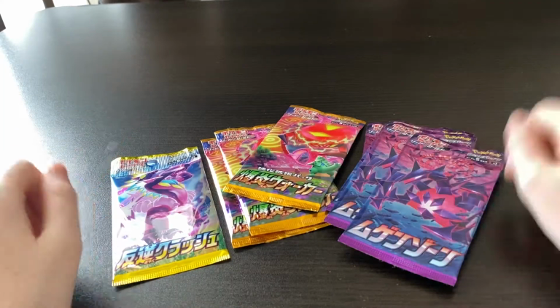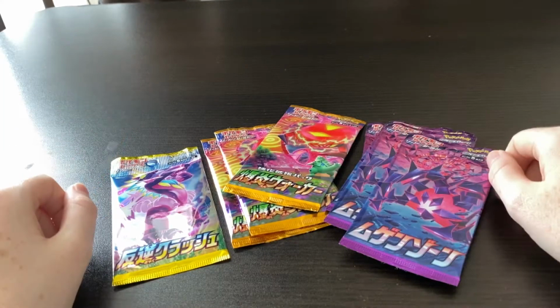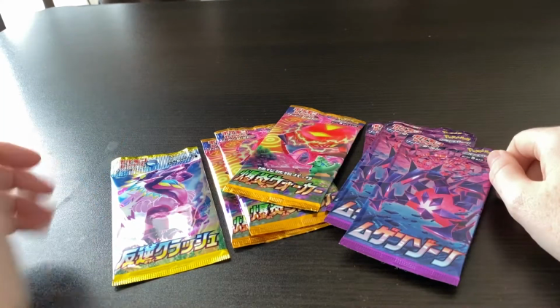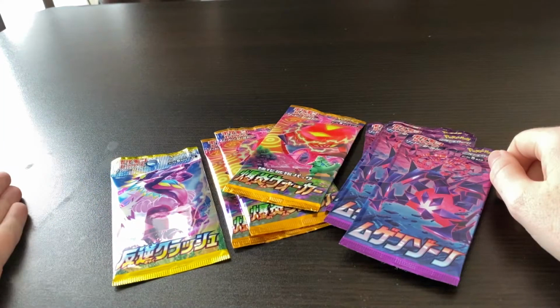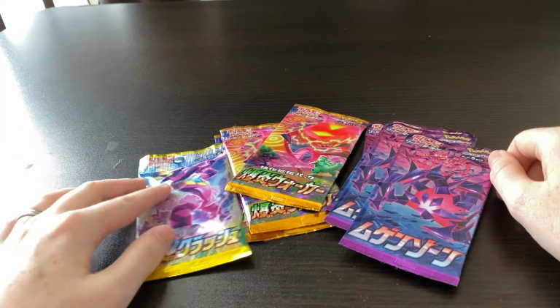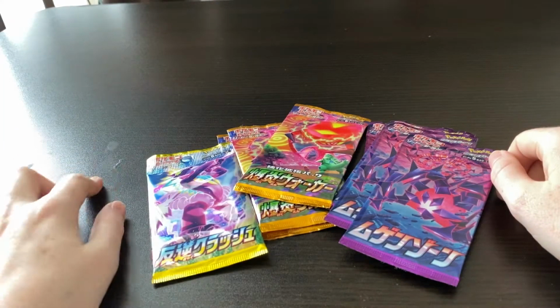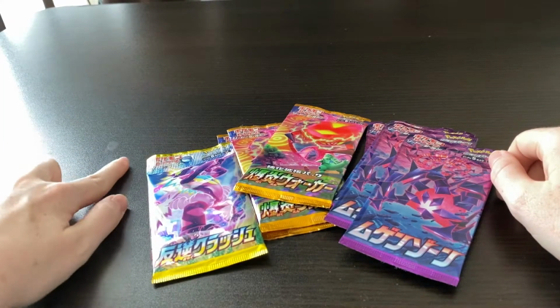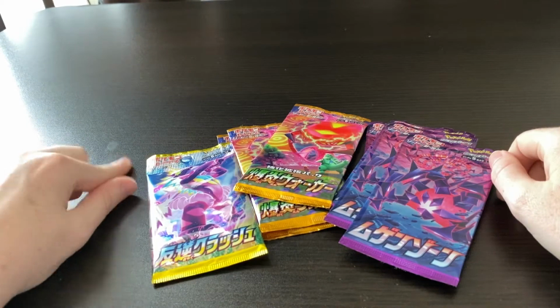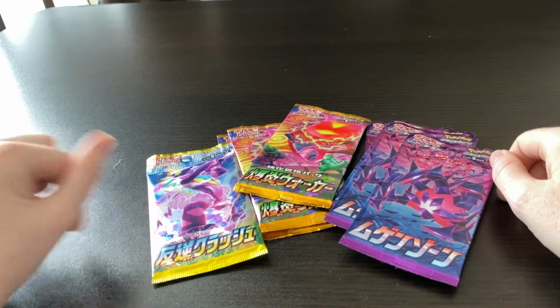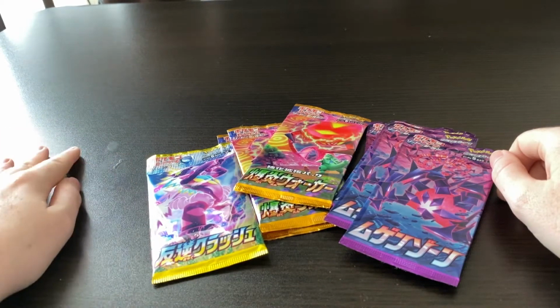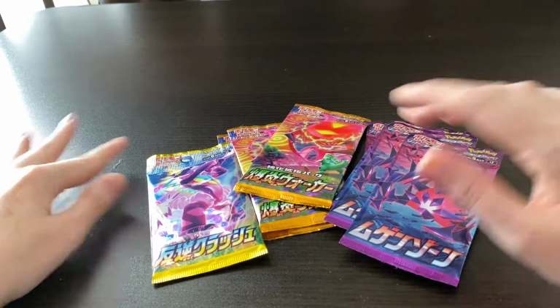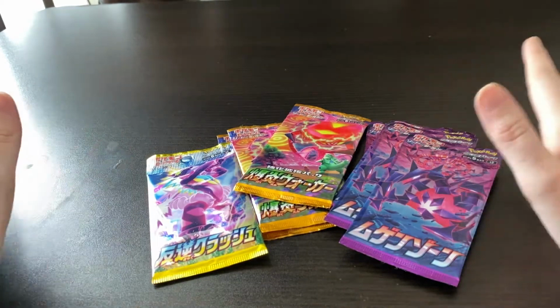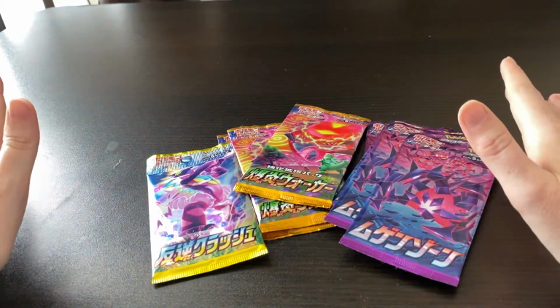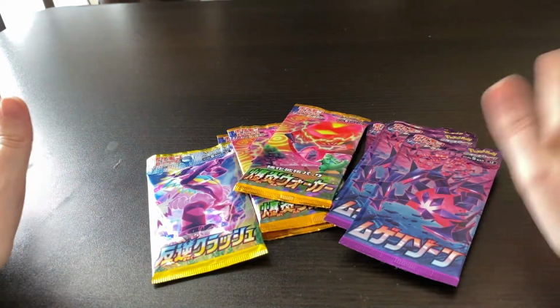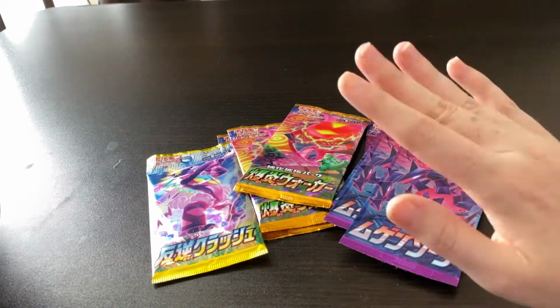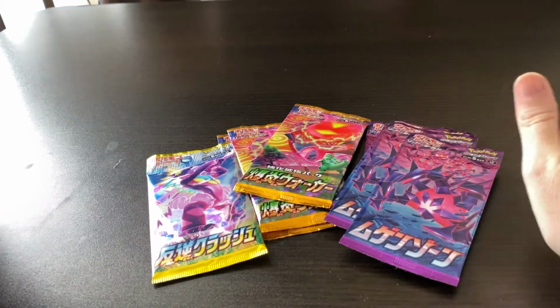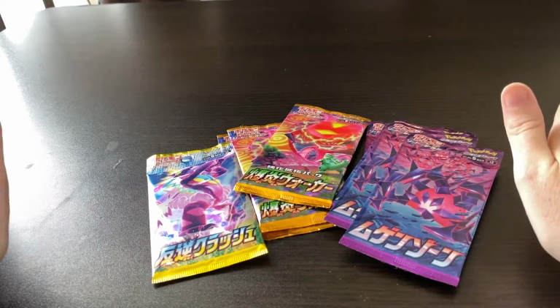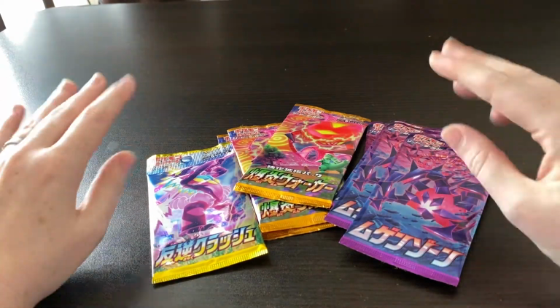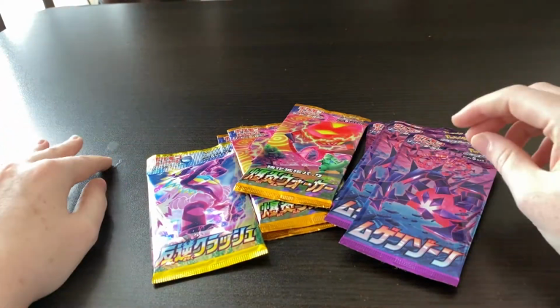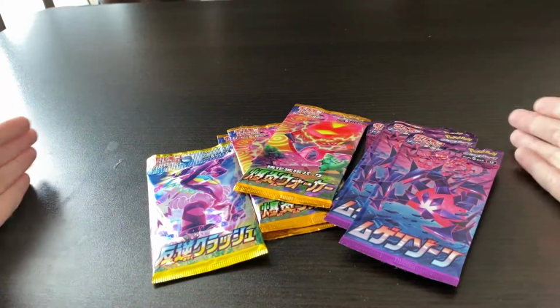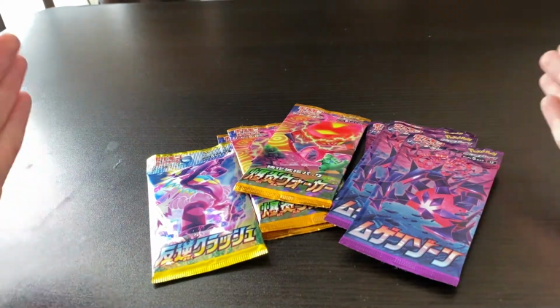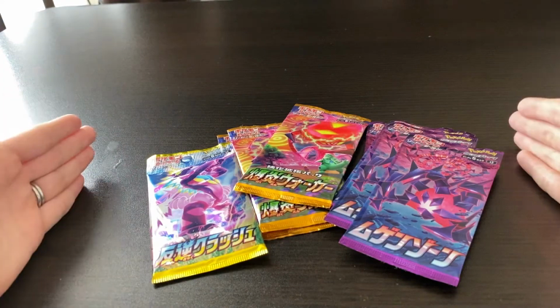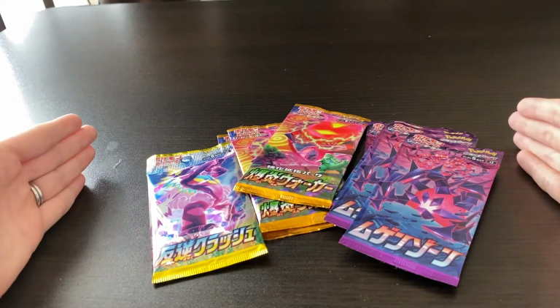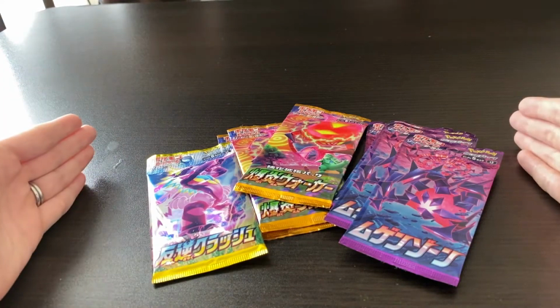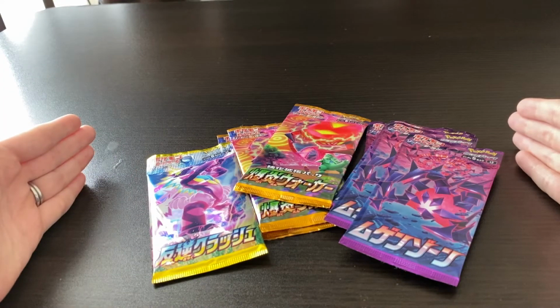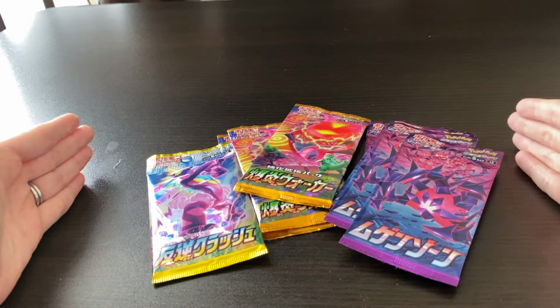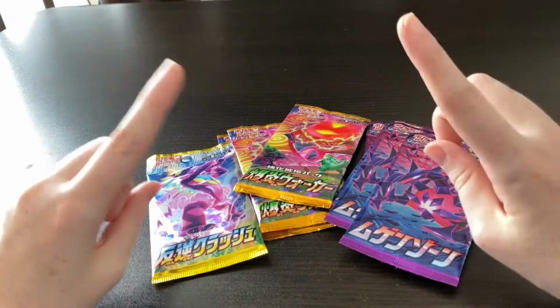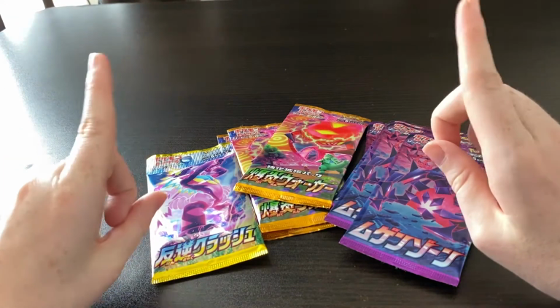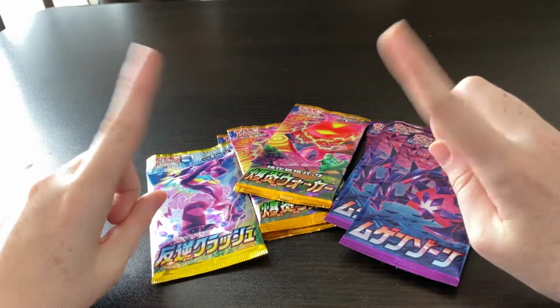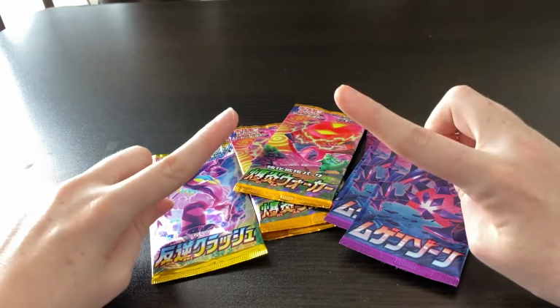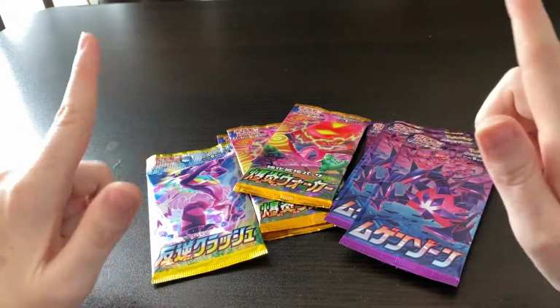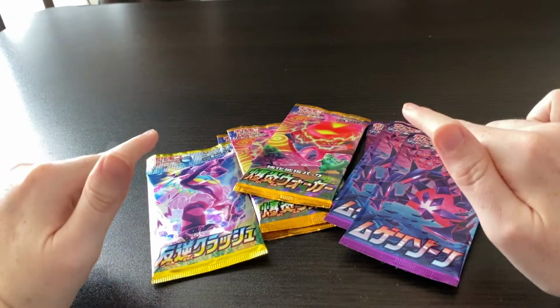I want to assure you that my table is clean. This is super glue. I like to make cosplays on this table. I have washed it down. So if you're like, ooh, why are you putting those Pokemon cards on that disgusting table? No, no, no. This is clean.